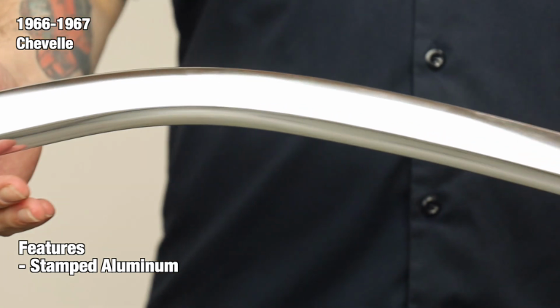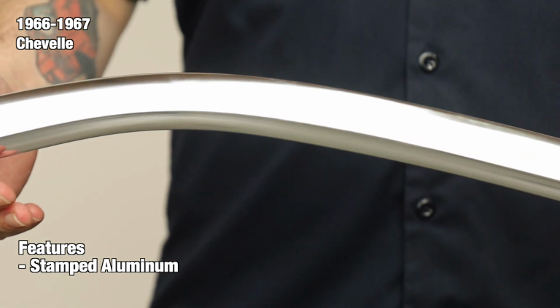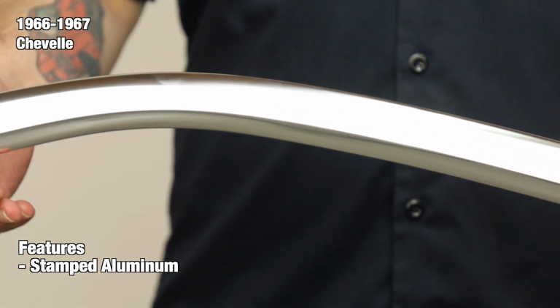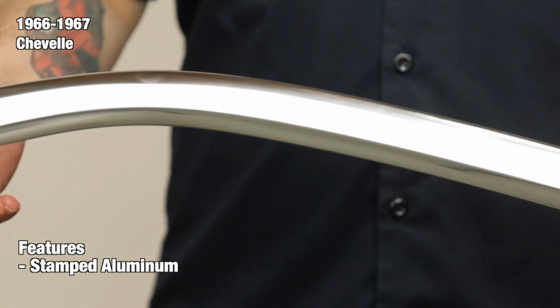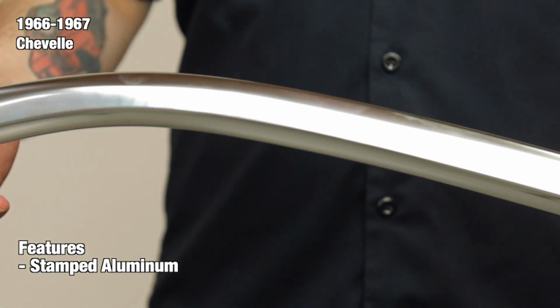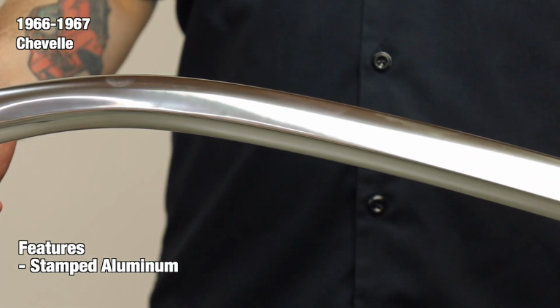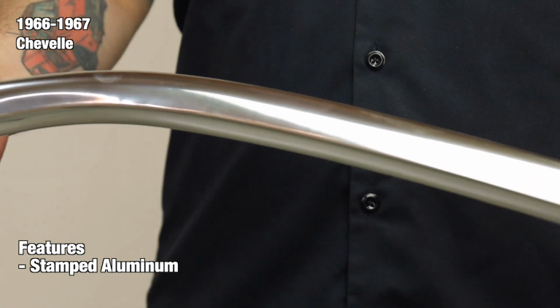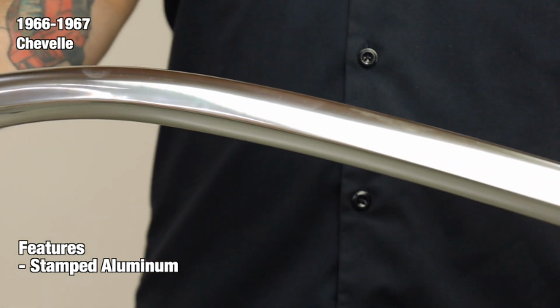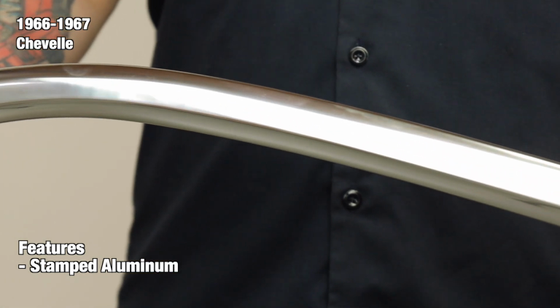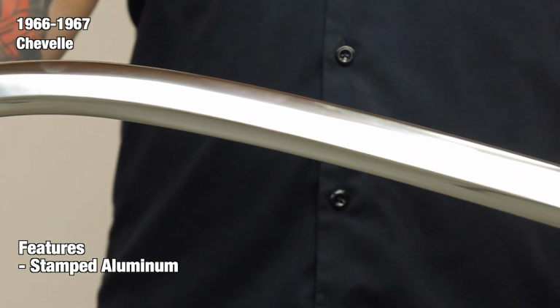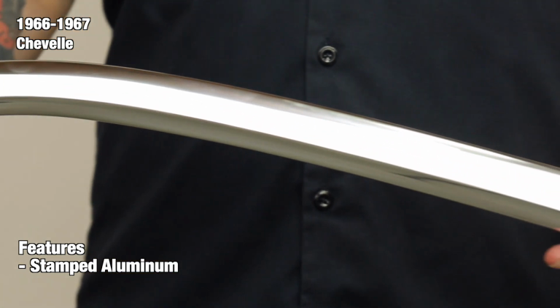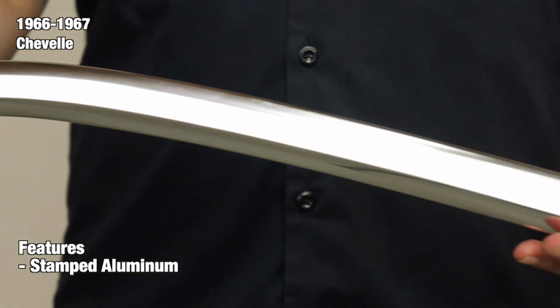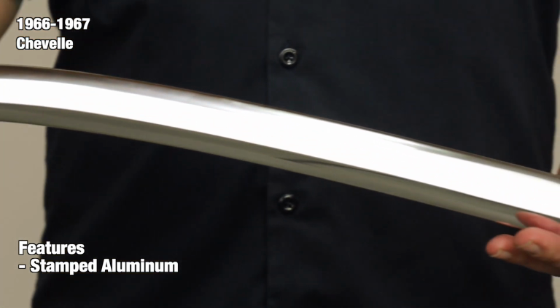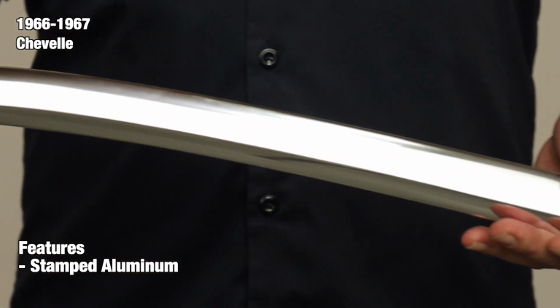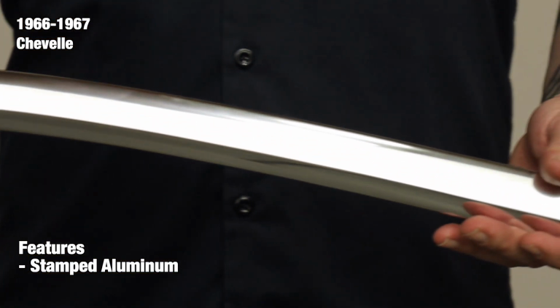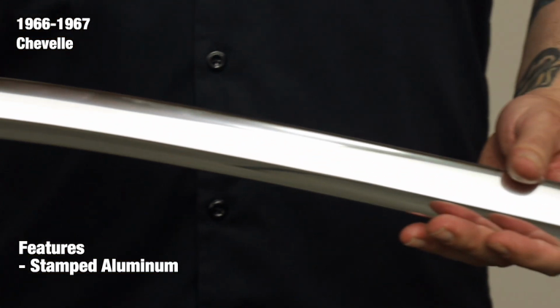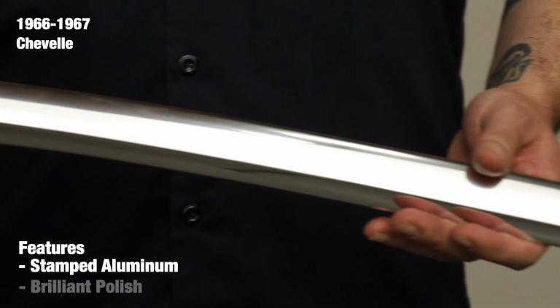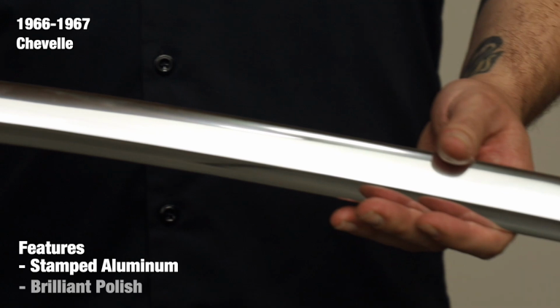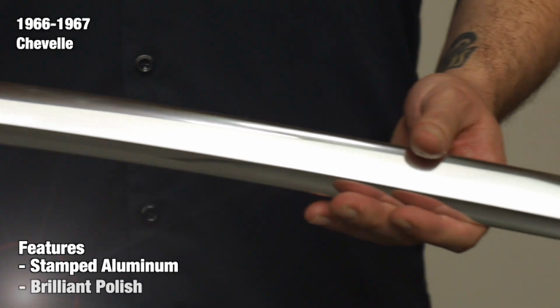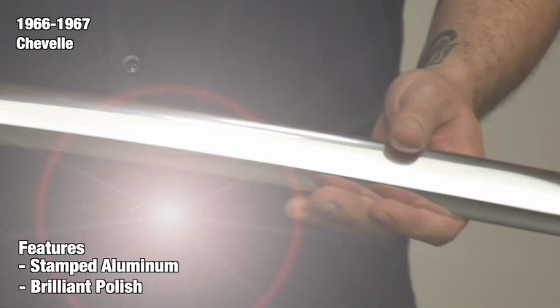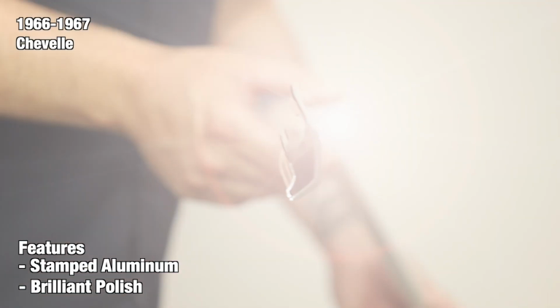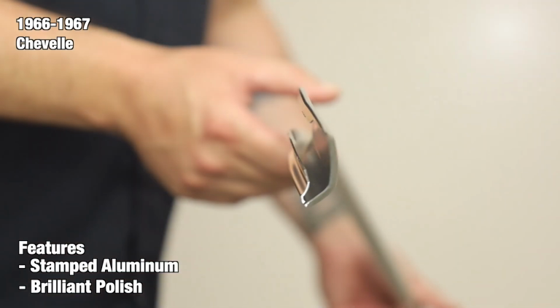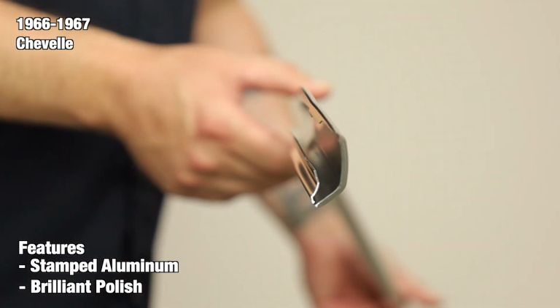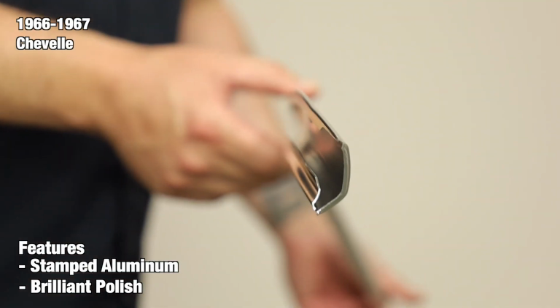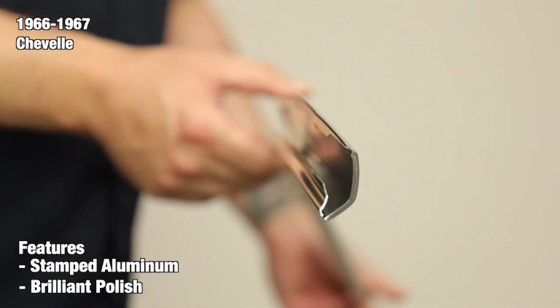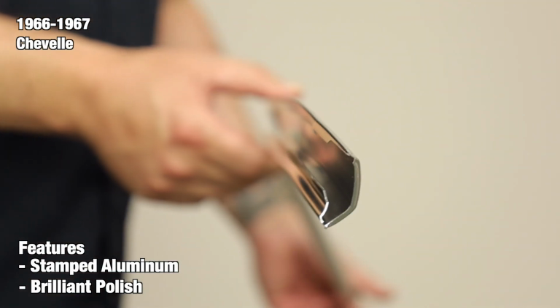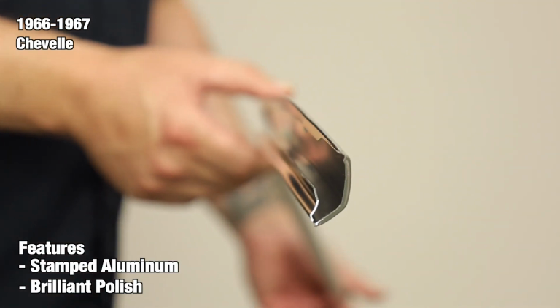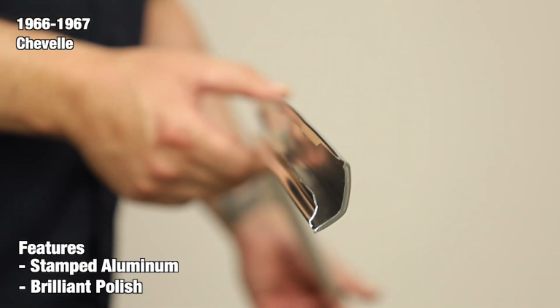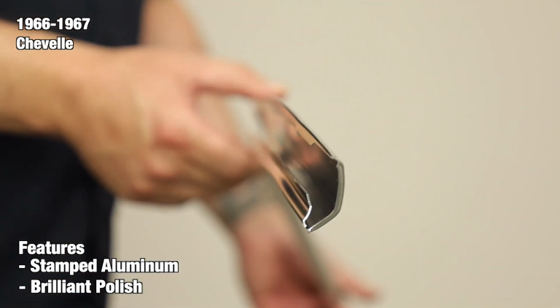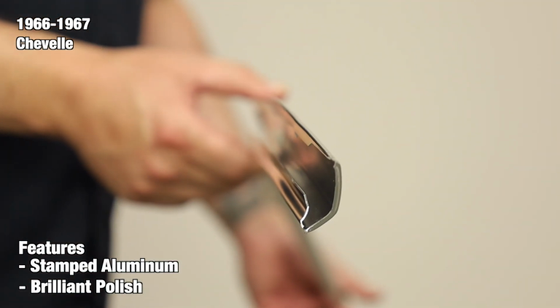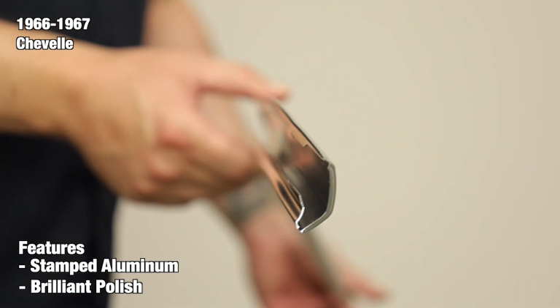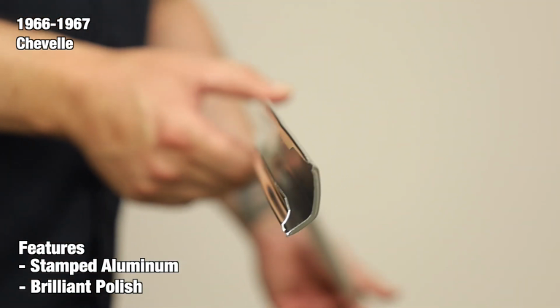You'll be happy you chose us. At the end of the production line, every molding receives a brilliant polish to complement your interior. In addition, we include all of the necessary mounting clips for your convenience.